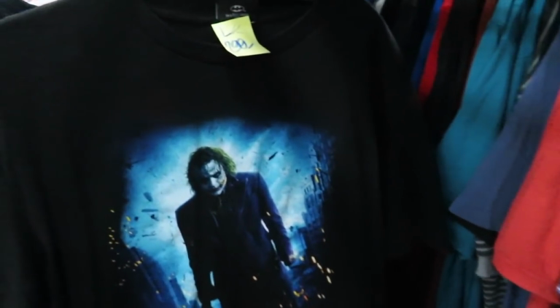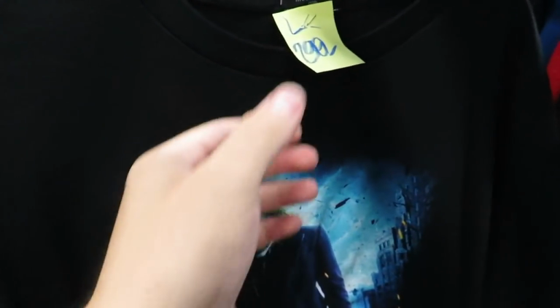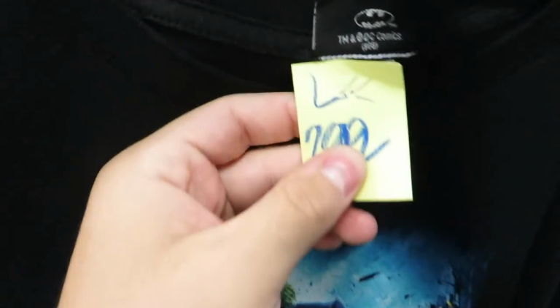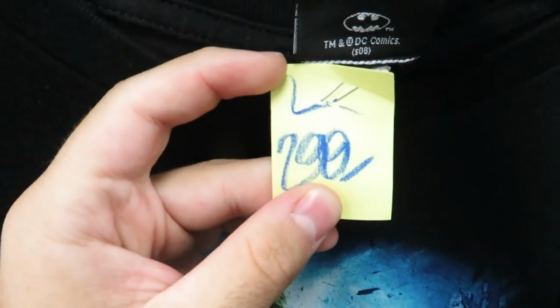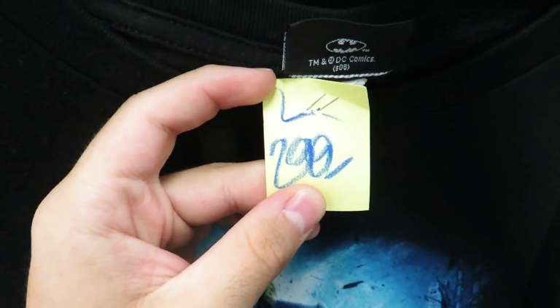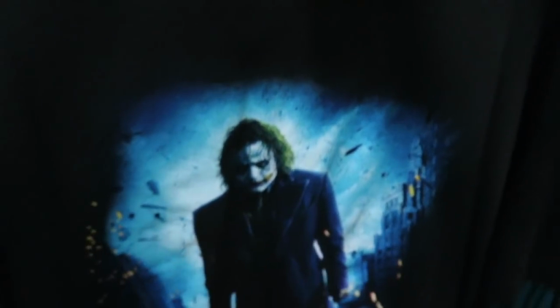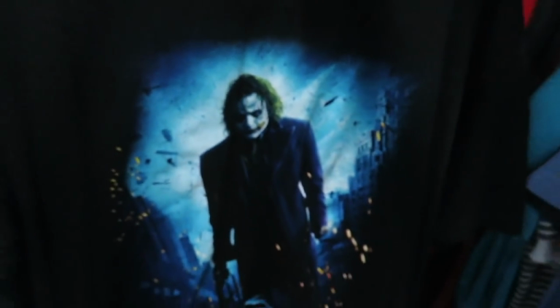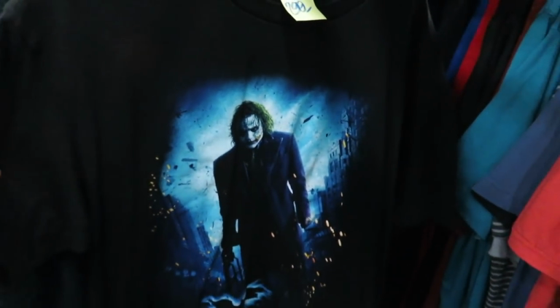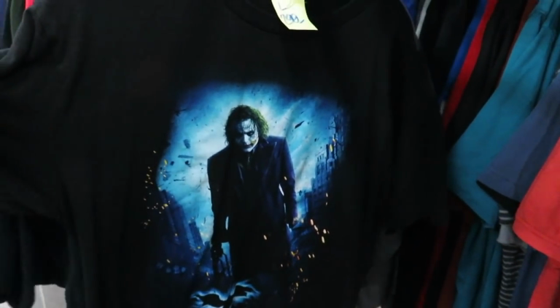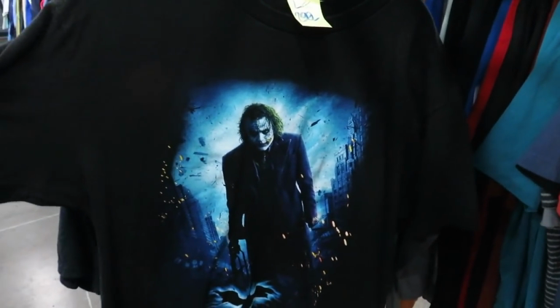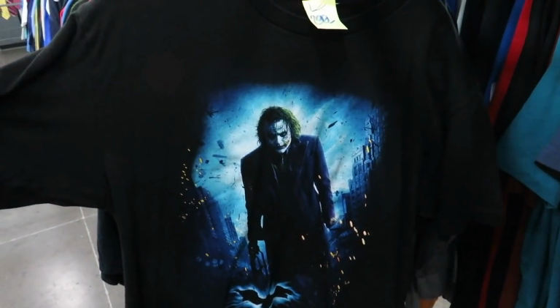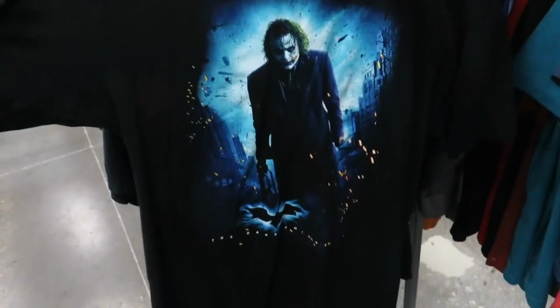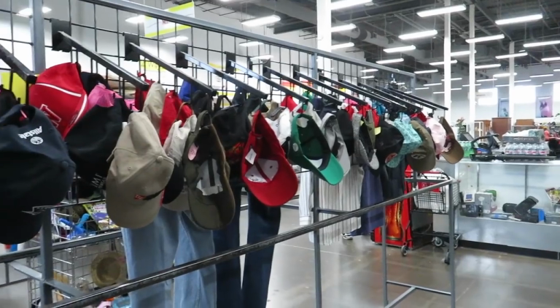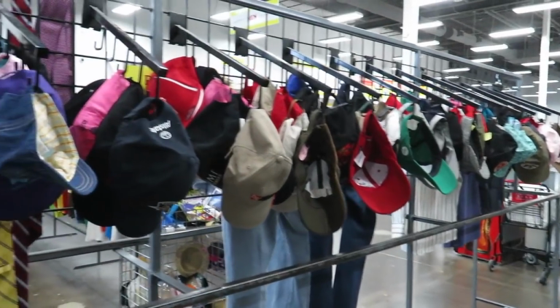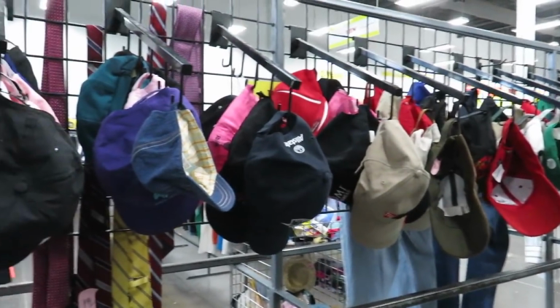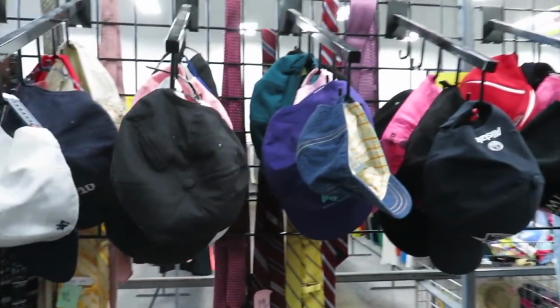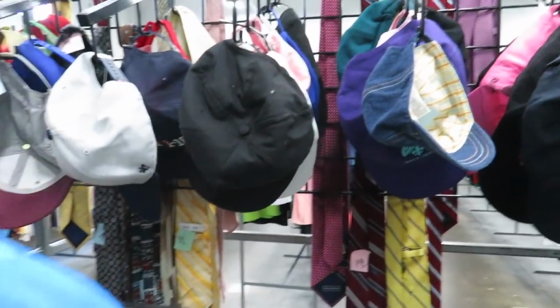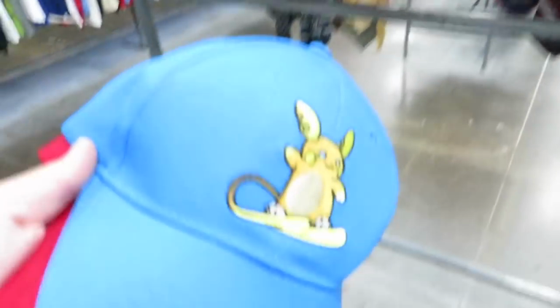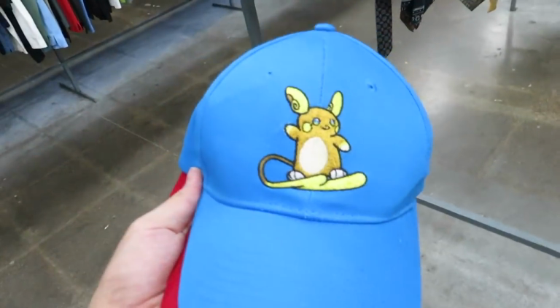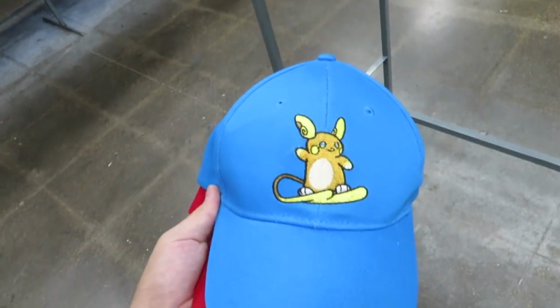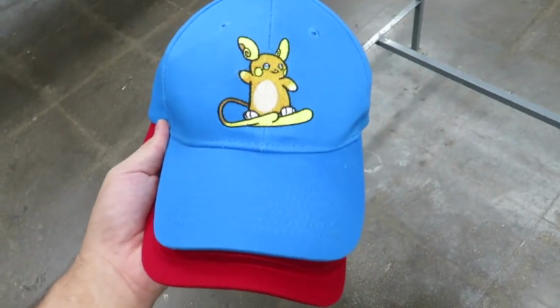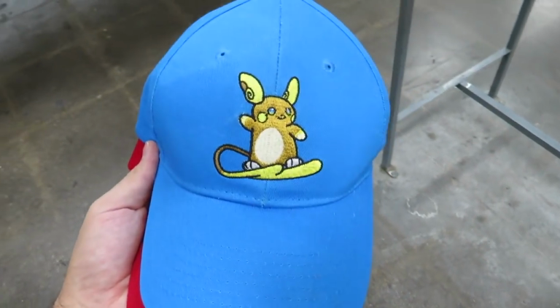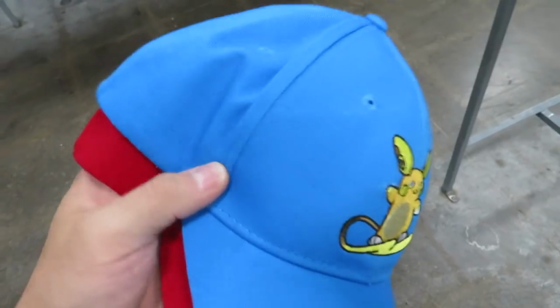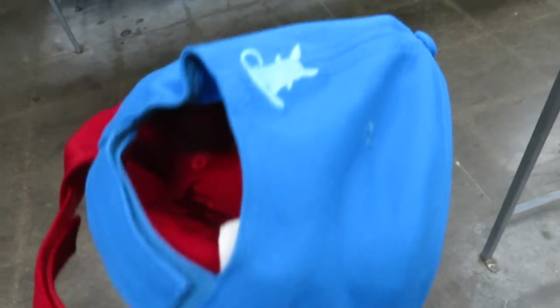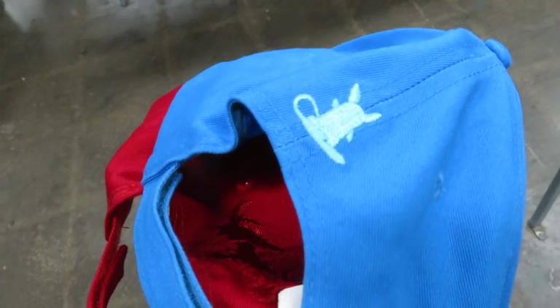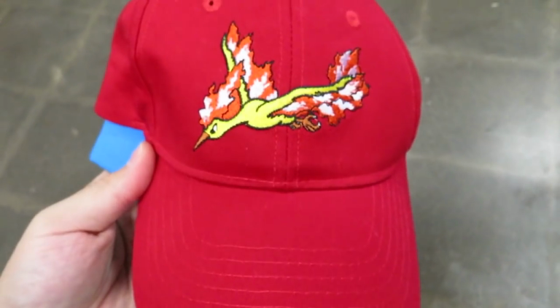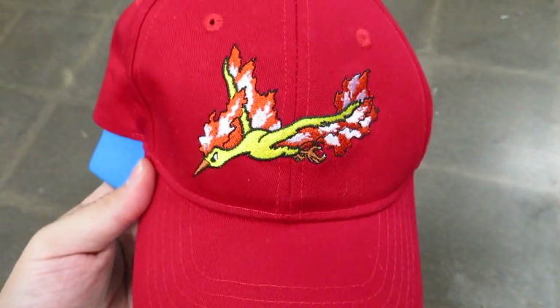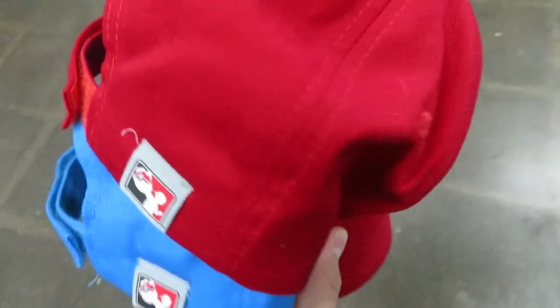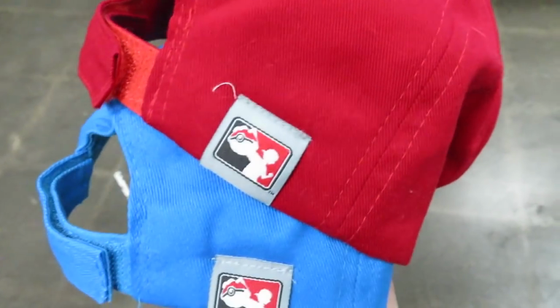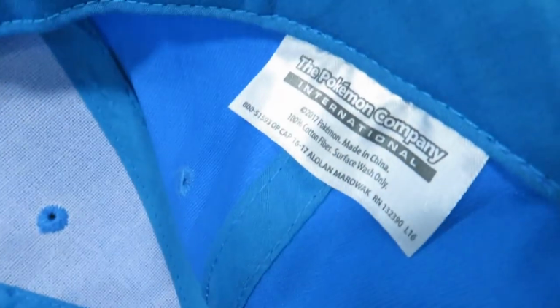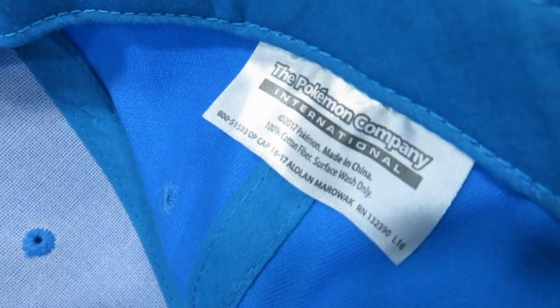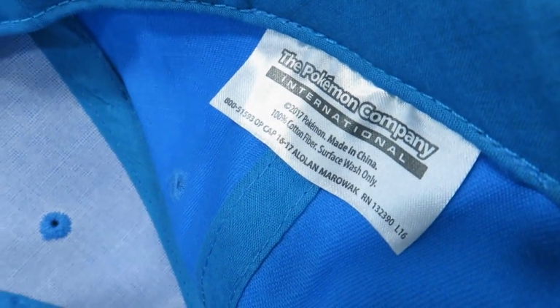Hands down the best Dark Knight movie of the three in my opinion. I went through all these hats and nothing really stood out besides these two right here — you have the Moltres hat, which is kind of cool. They're both by the Pokemon Company International.